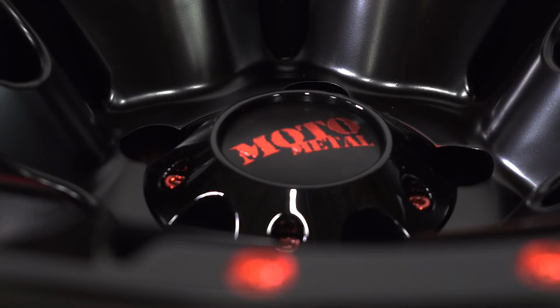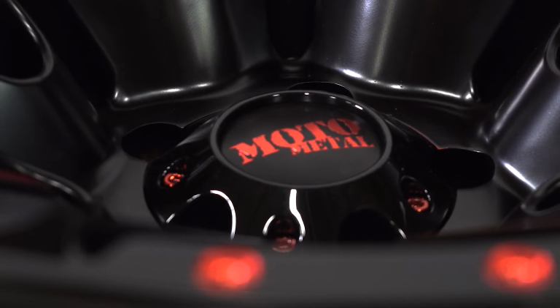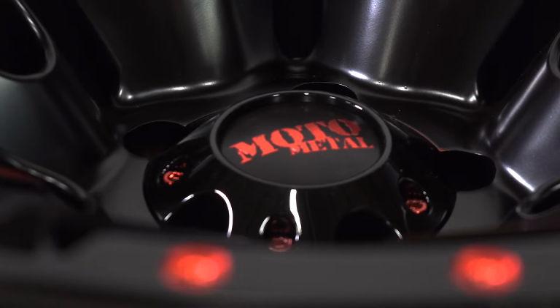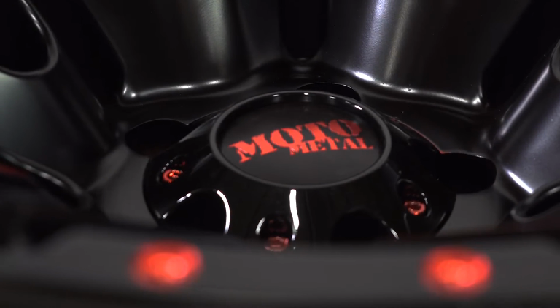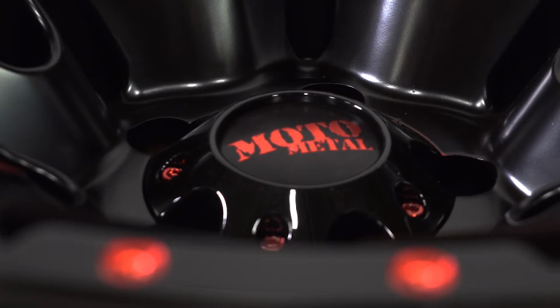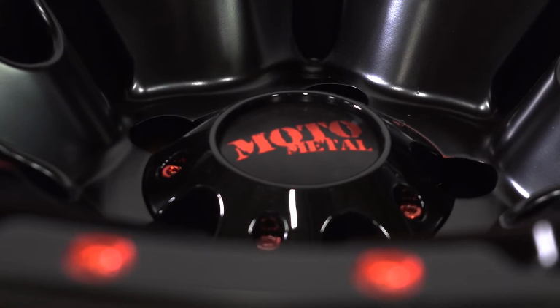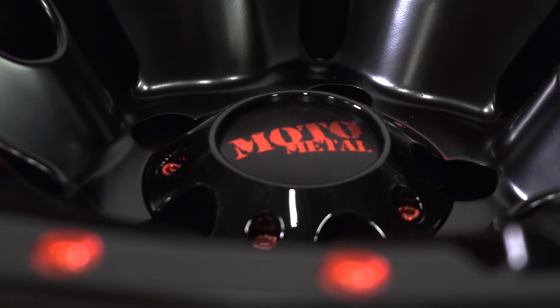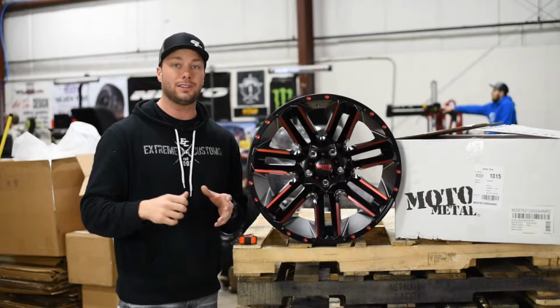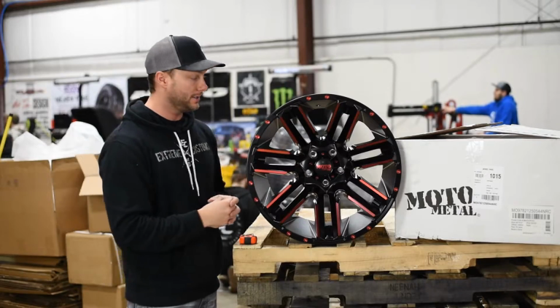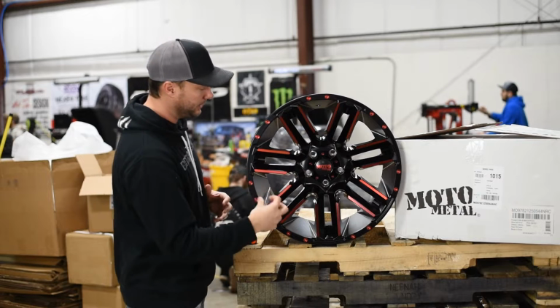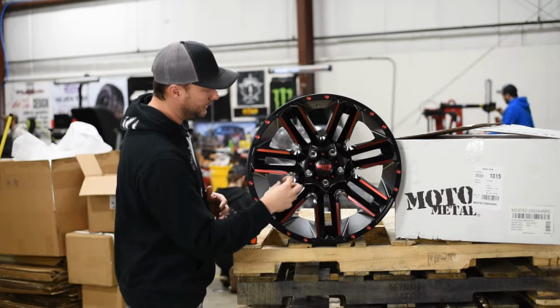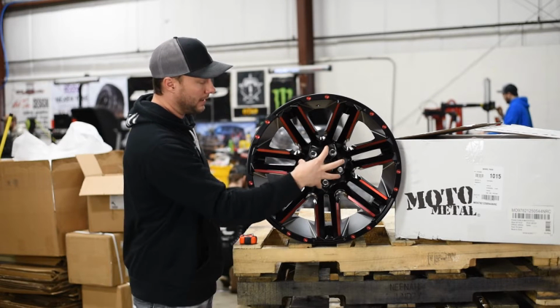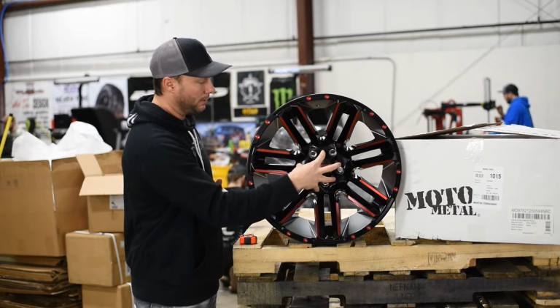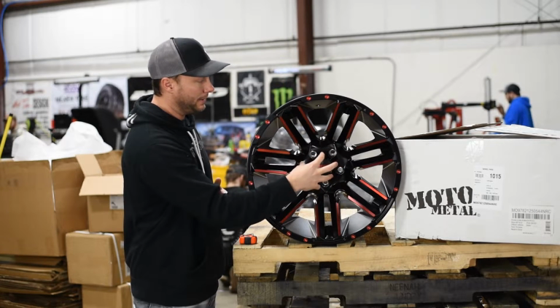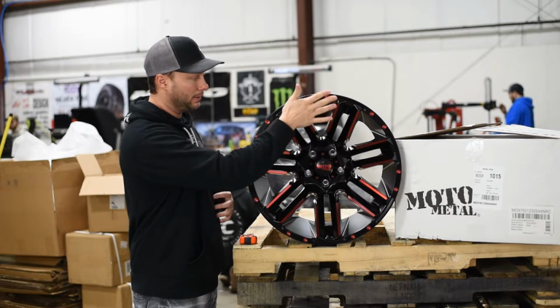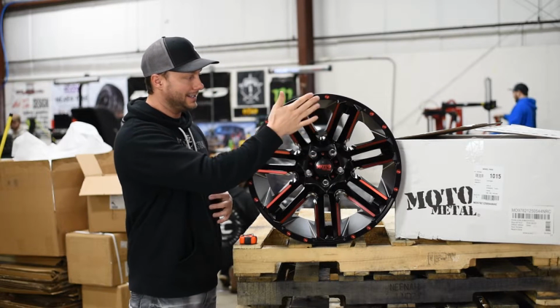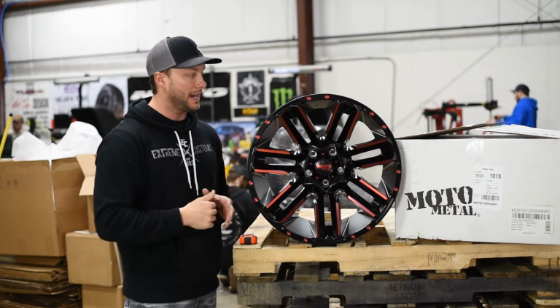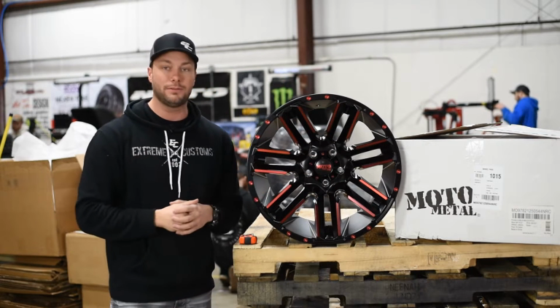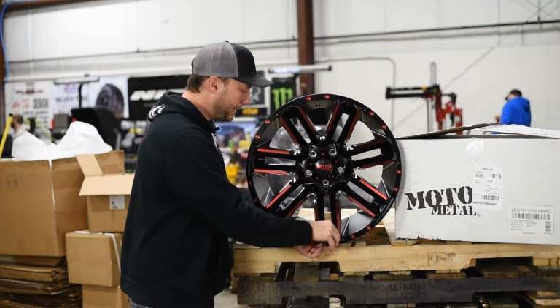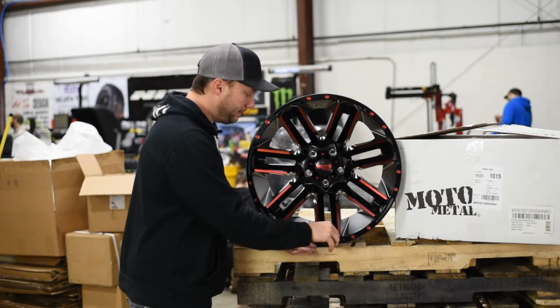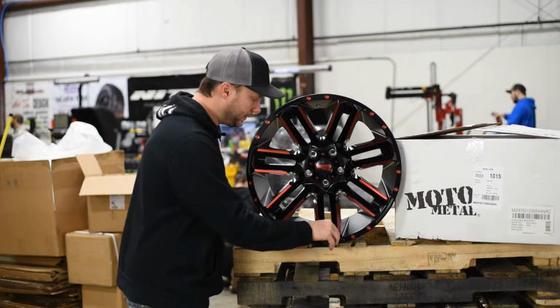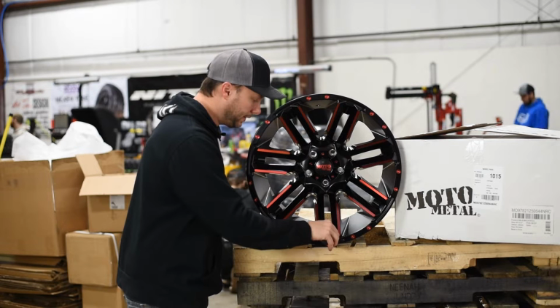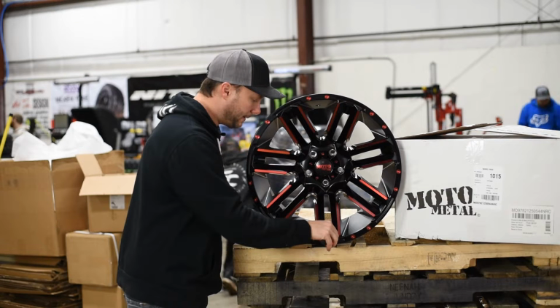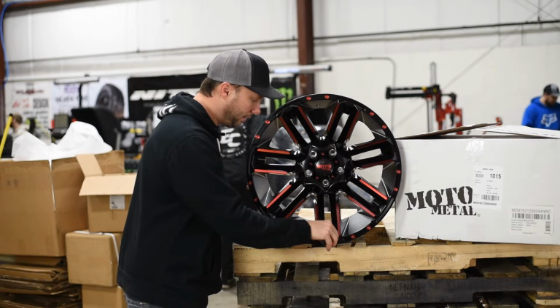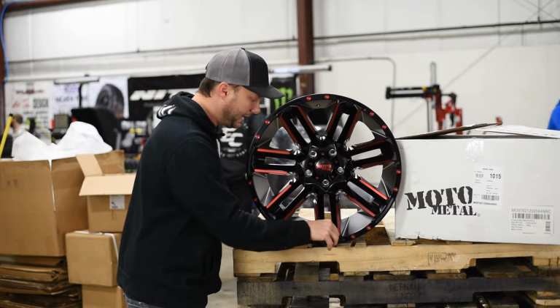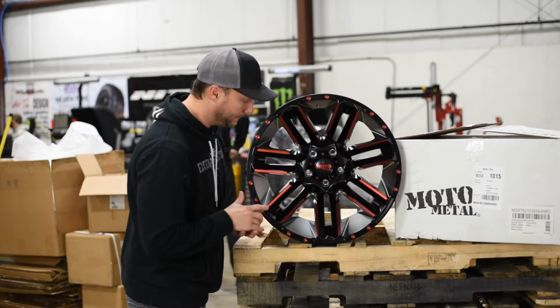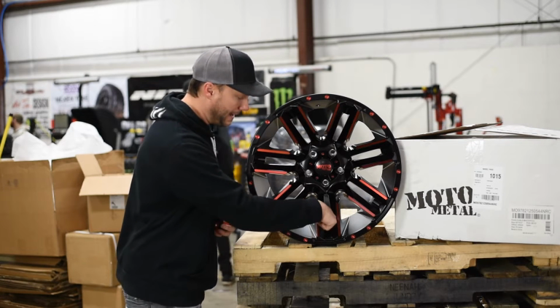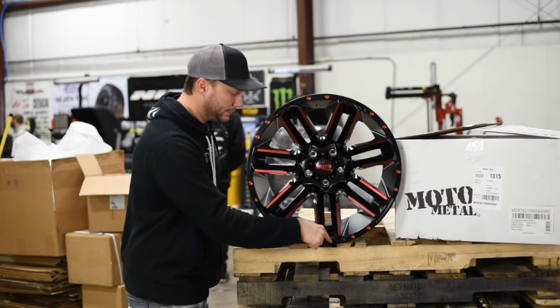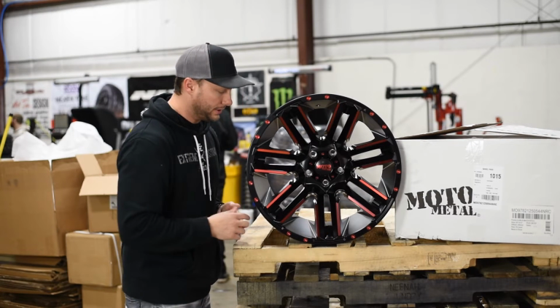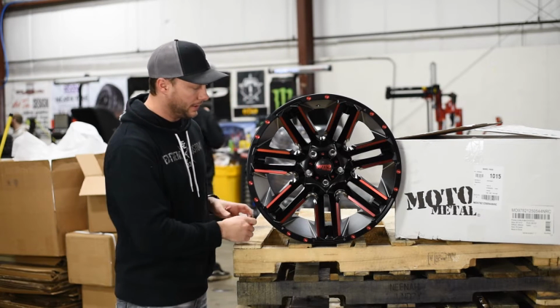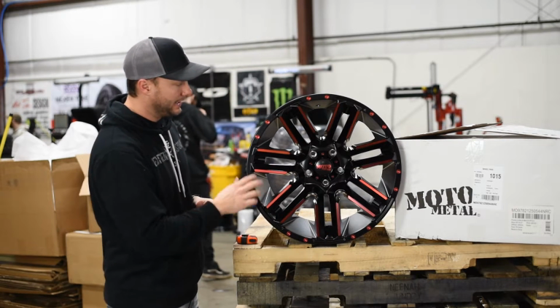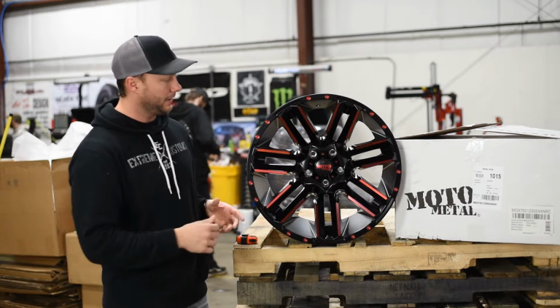Smaller cap on this one — it's not big or oversized, so you could run those spiked lug nuts which would look super sick poking out in the middle with that nice deep concave. Quick measurement: in between the spoke you're looking at about a three-inch lip from the back of that spoke up to the front, in case you guys were curious.